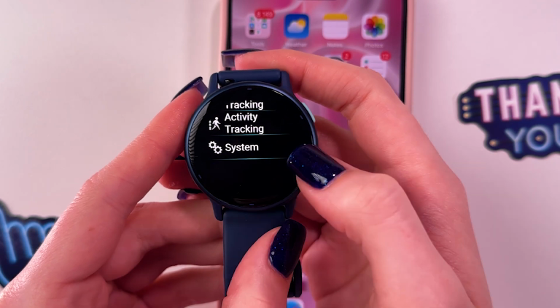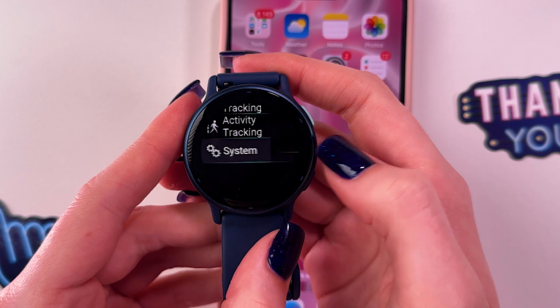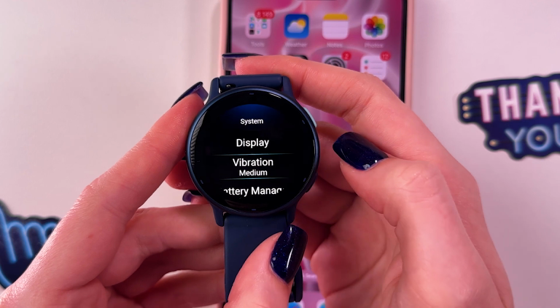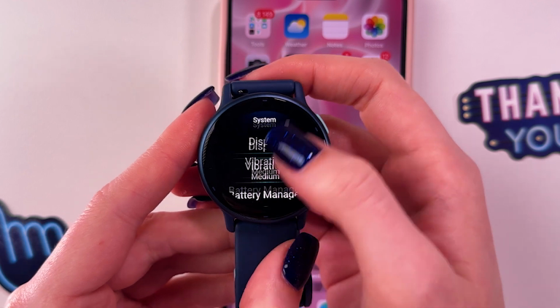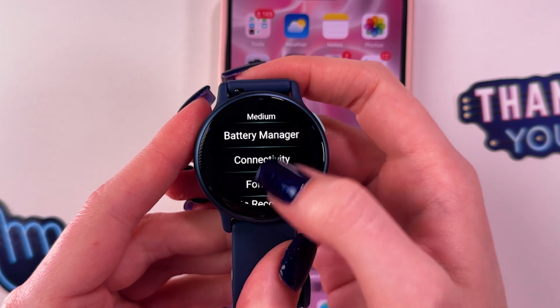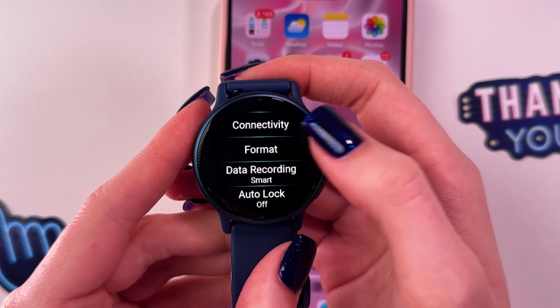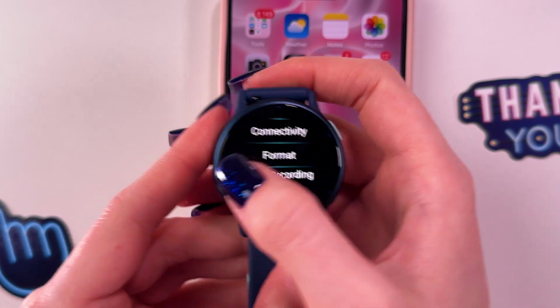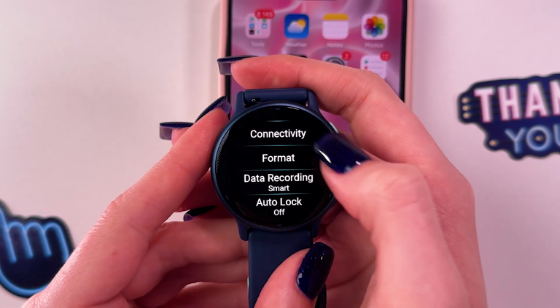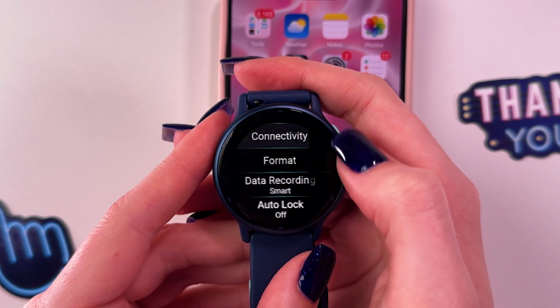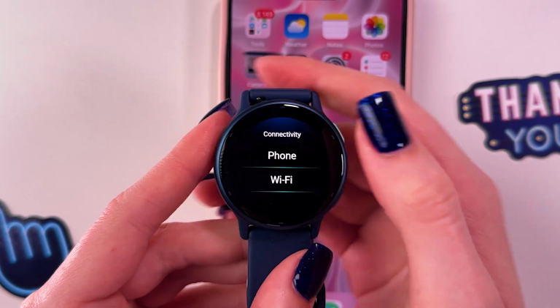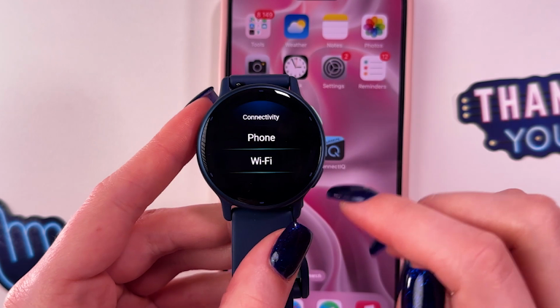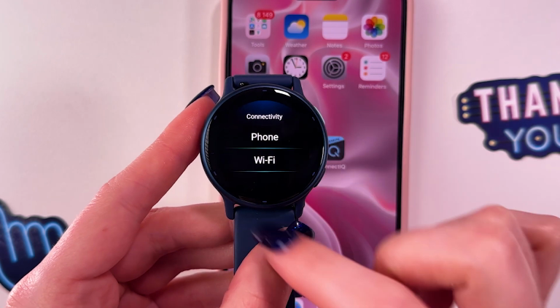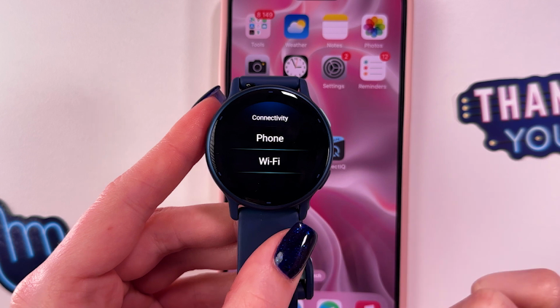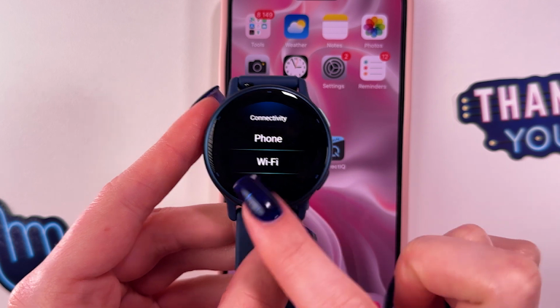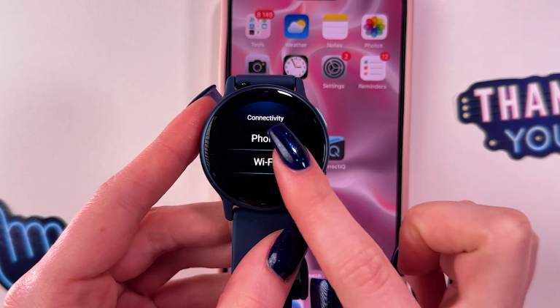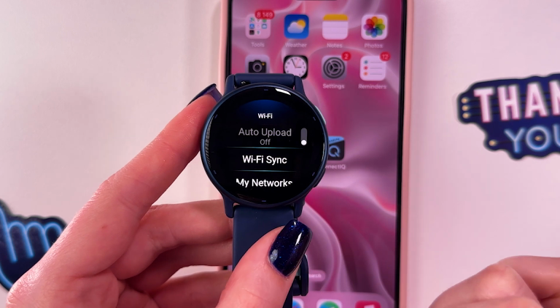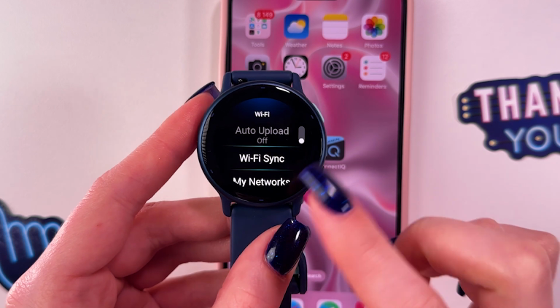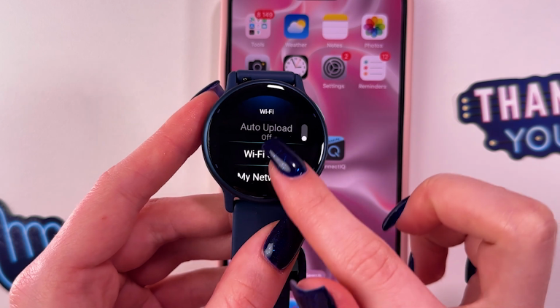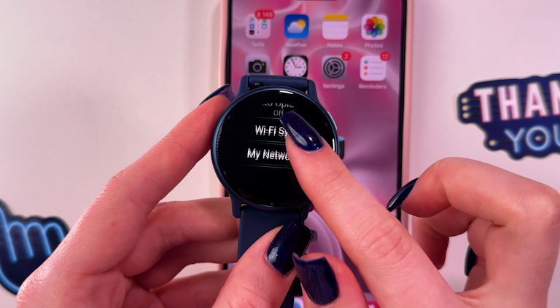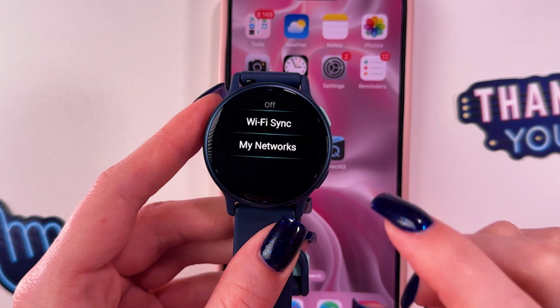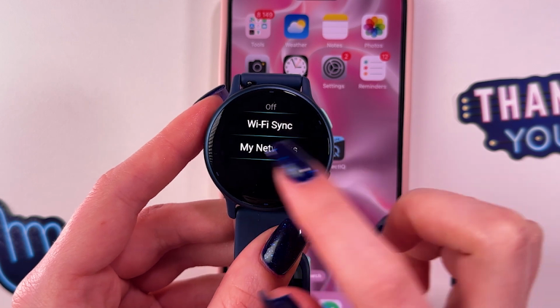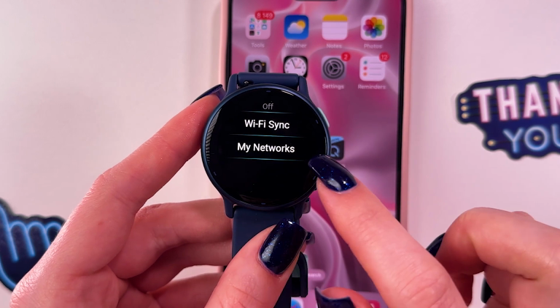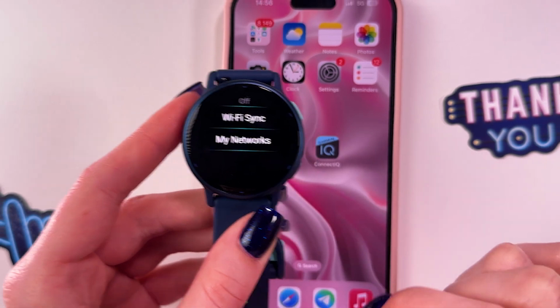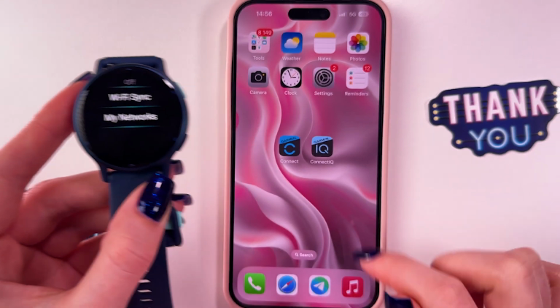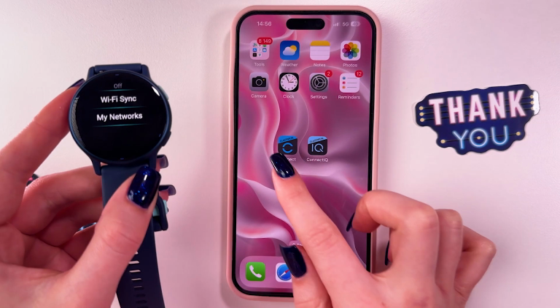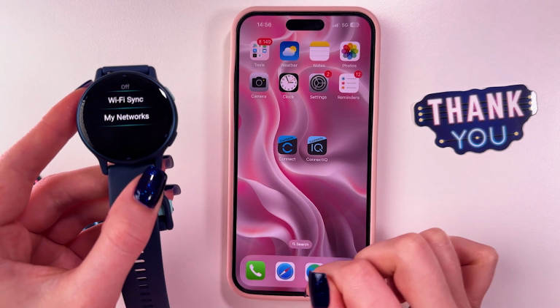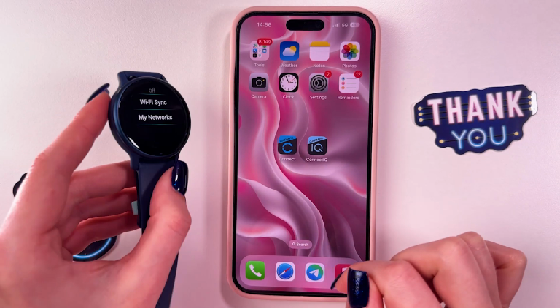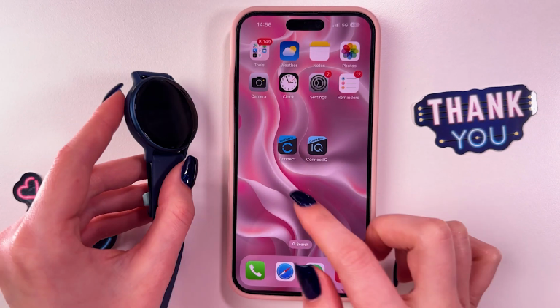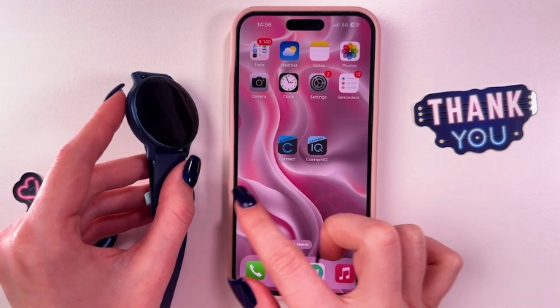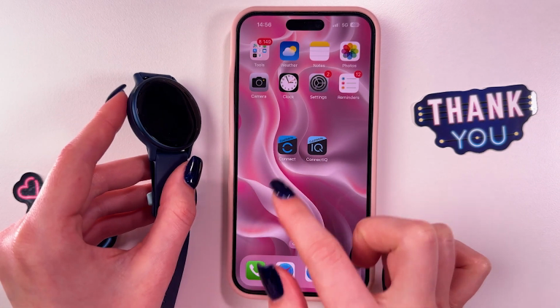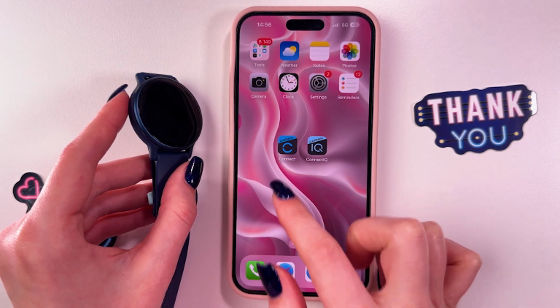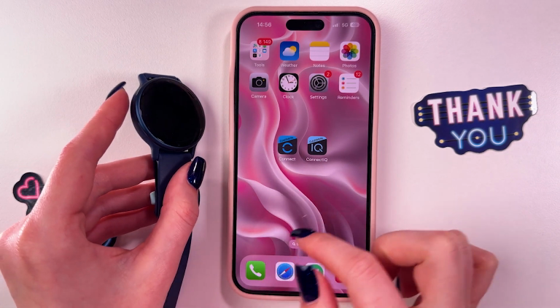After that, go to the System tab, then choose Connectivity, and from the list of options choose Wi-Fi. Now we need to go into My Networks.